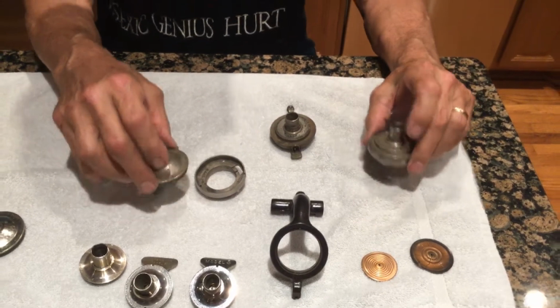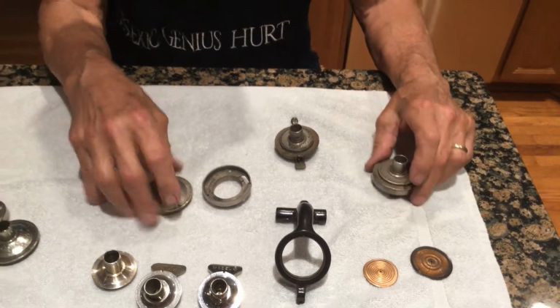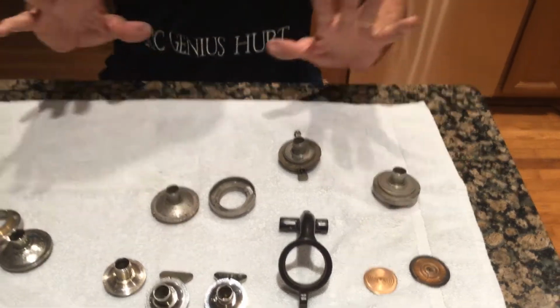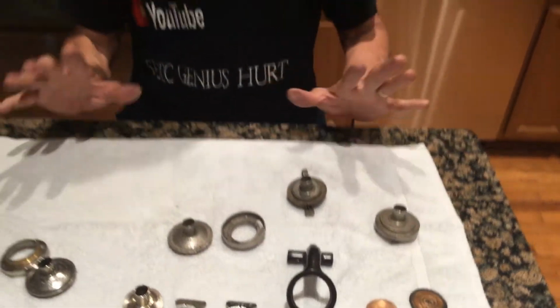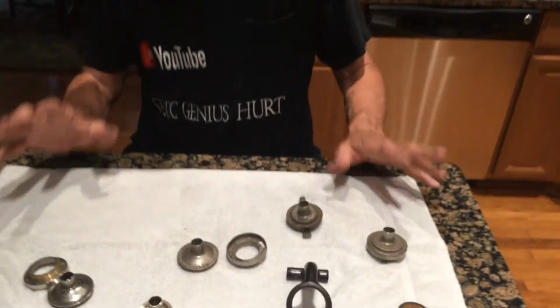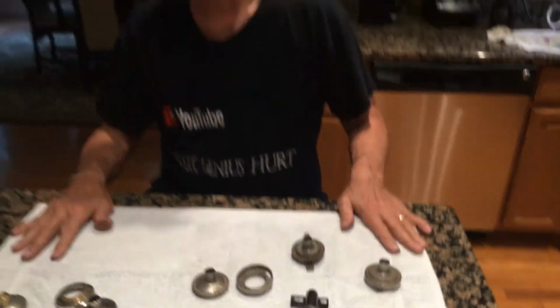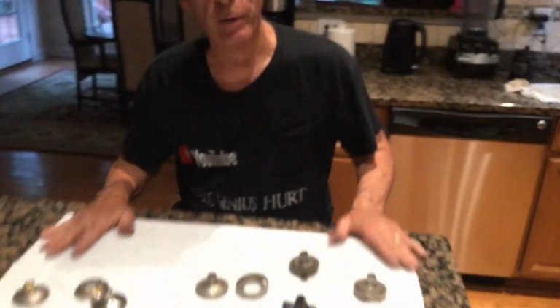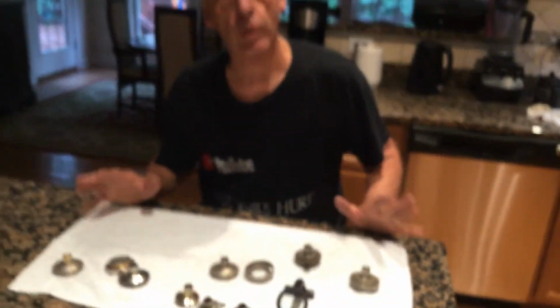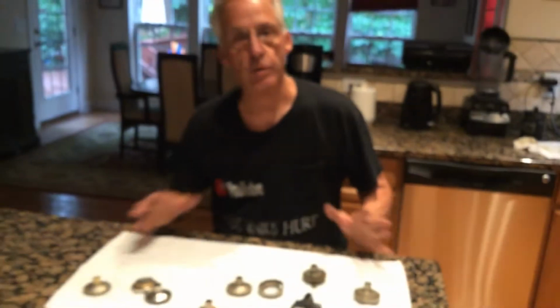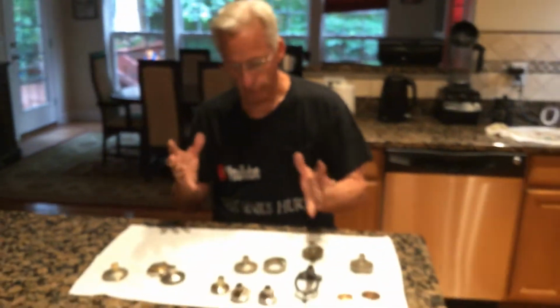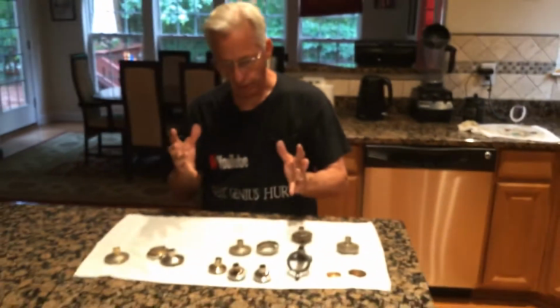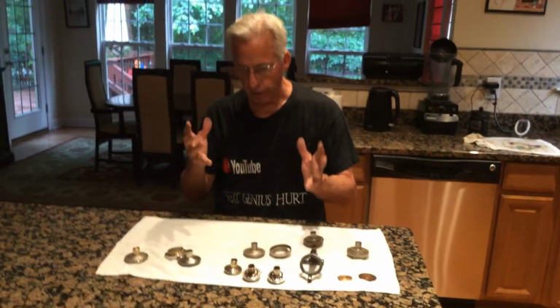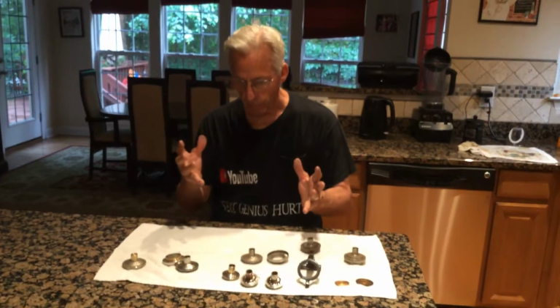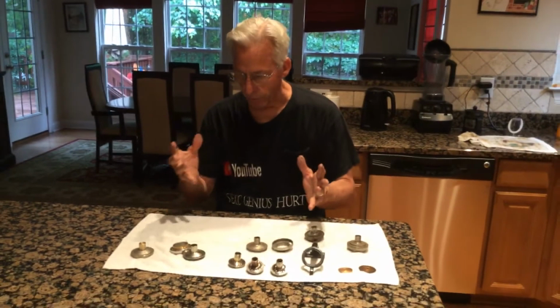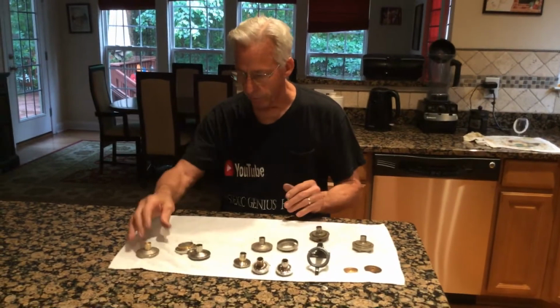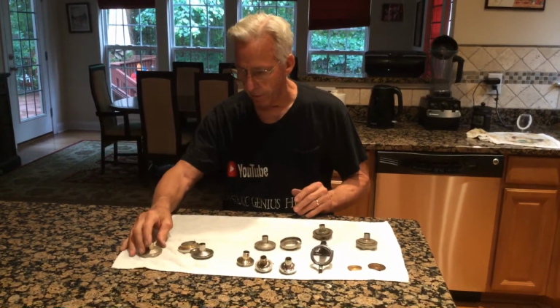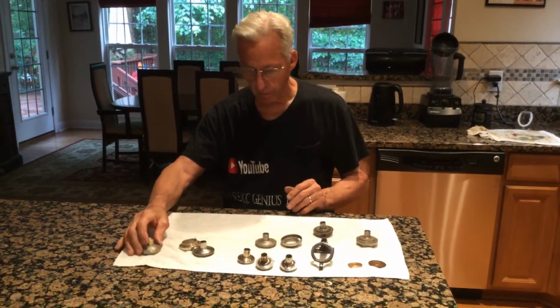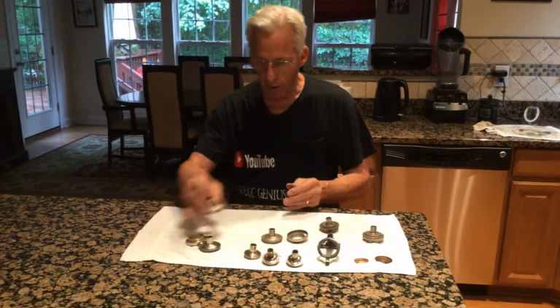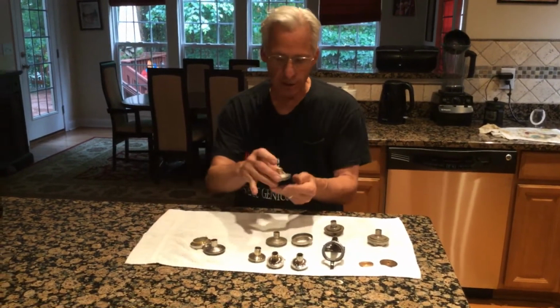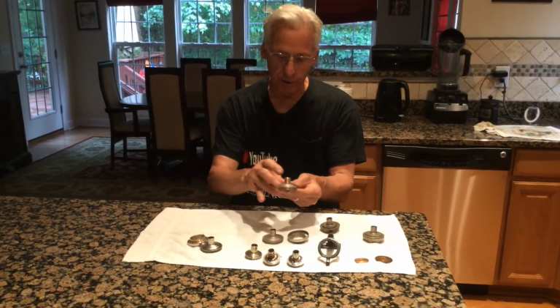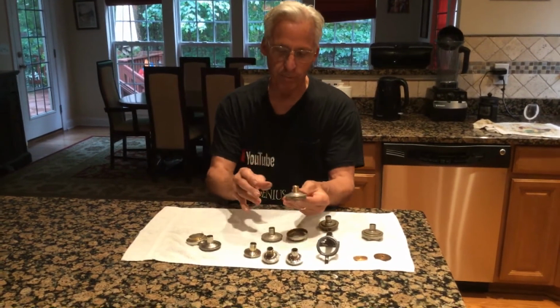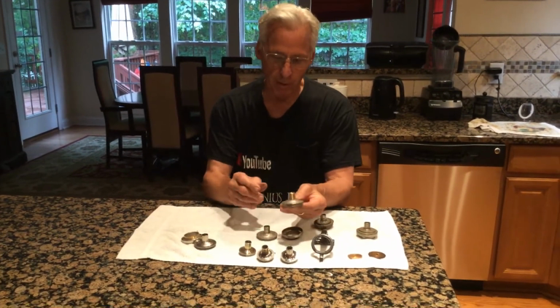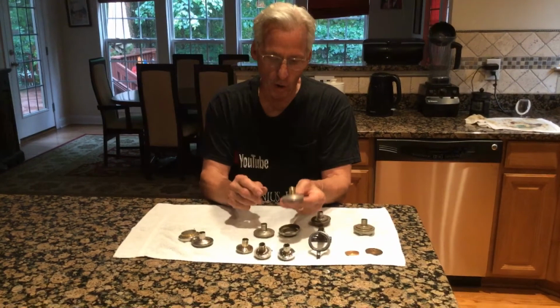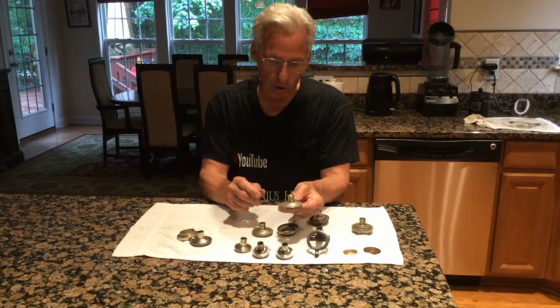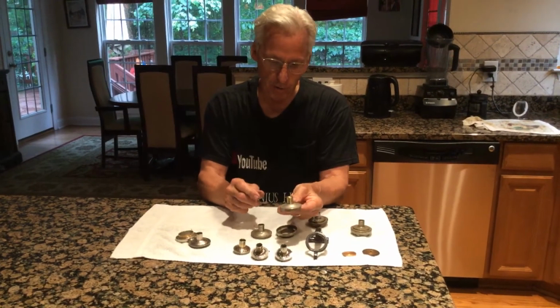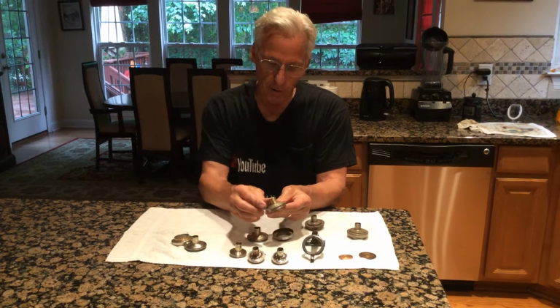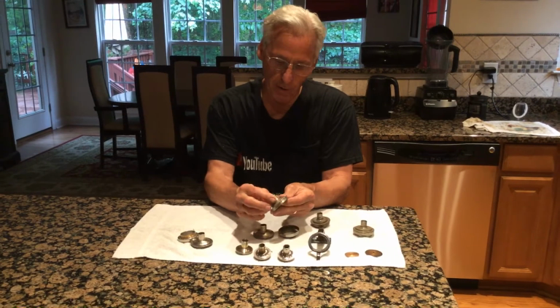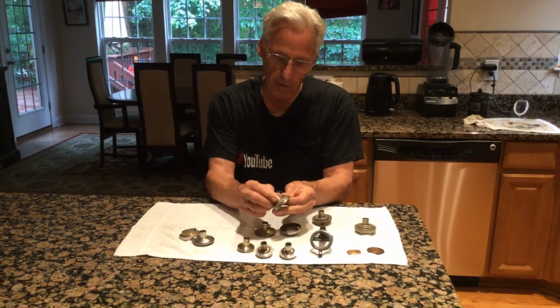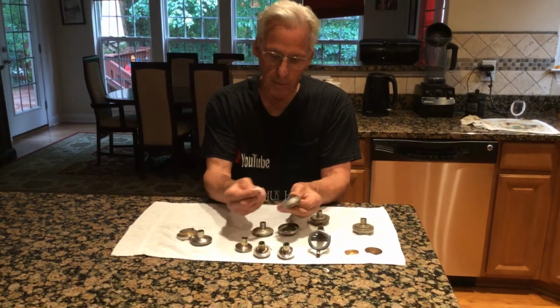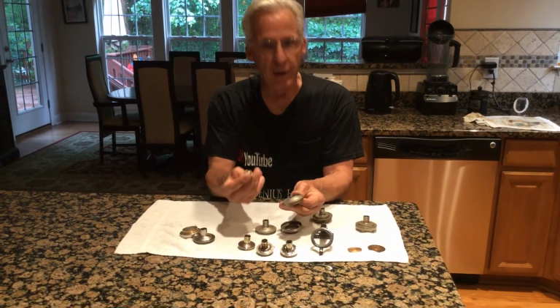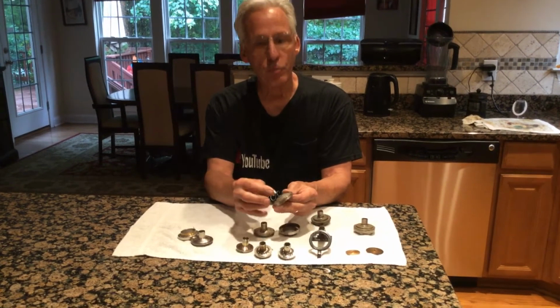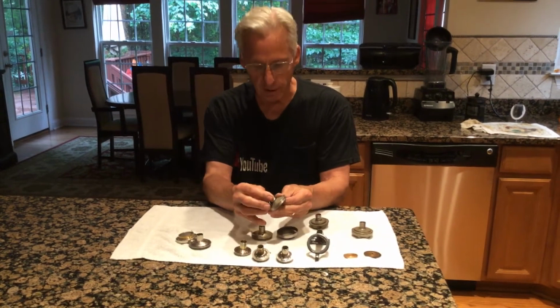Everything is savable on a phonograph. That's what I'm trying to talk about tonight. I save this R by making a new piece.